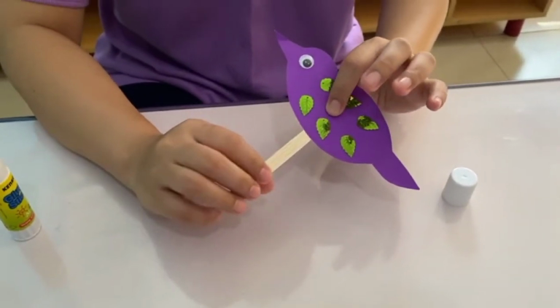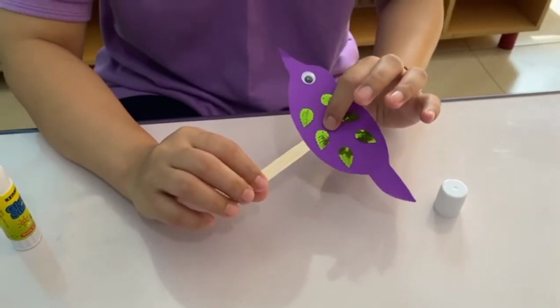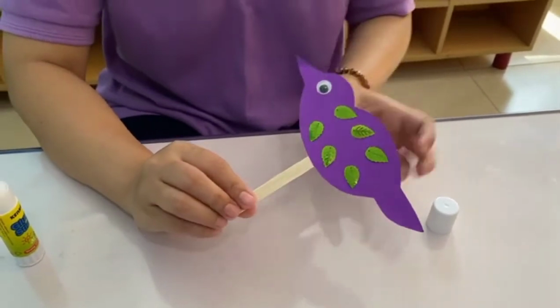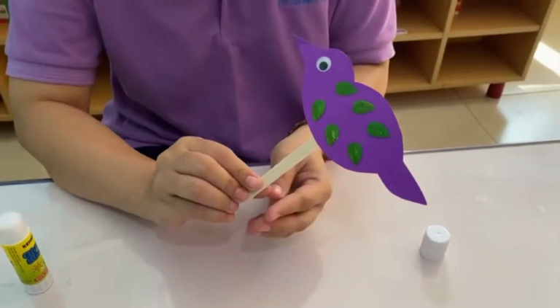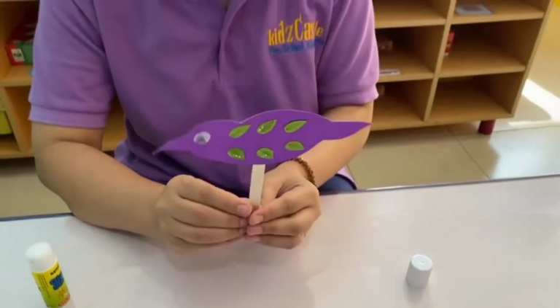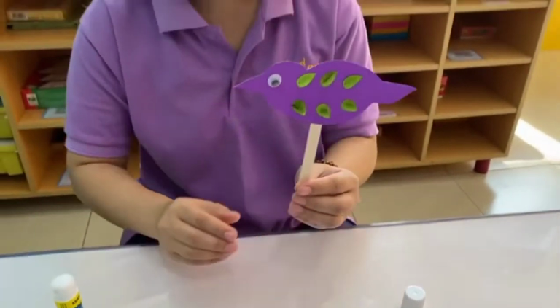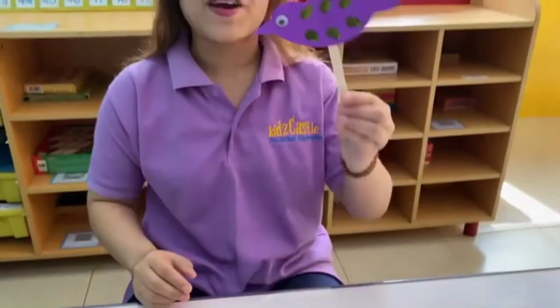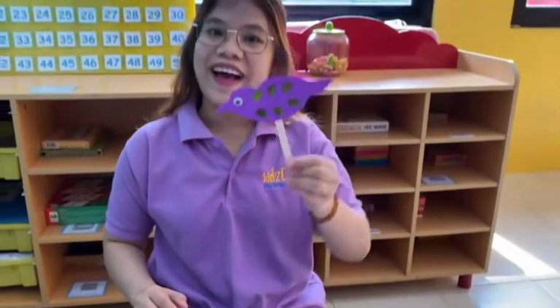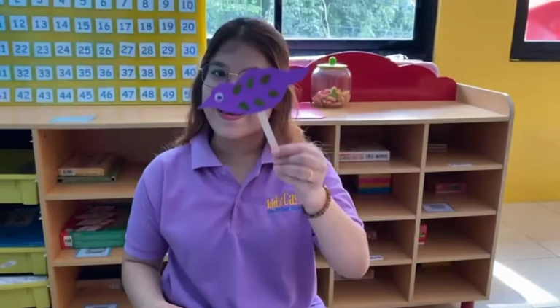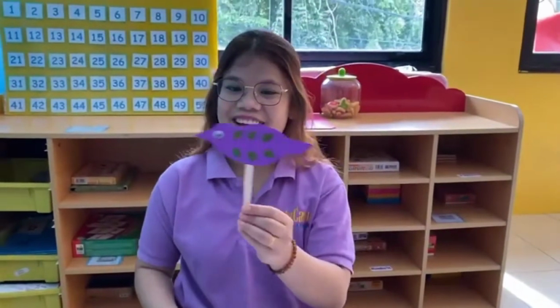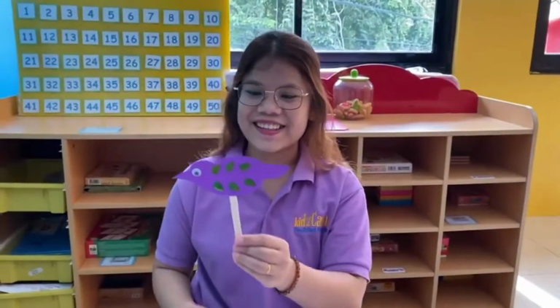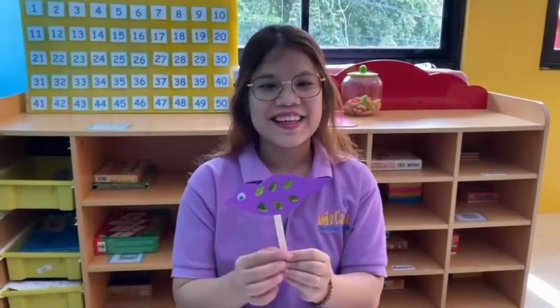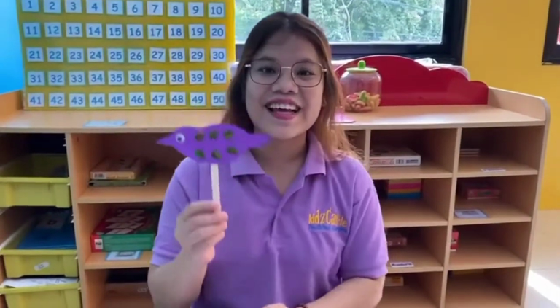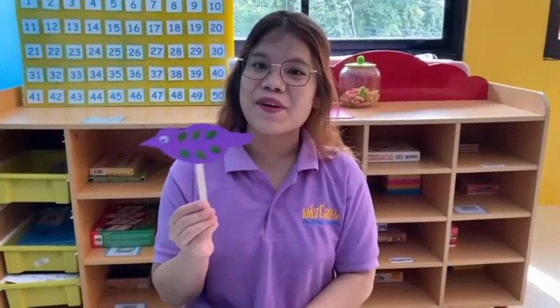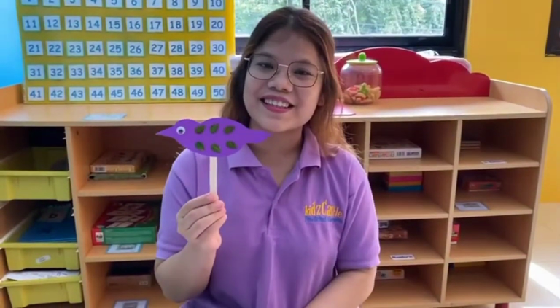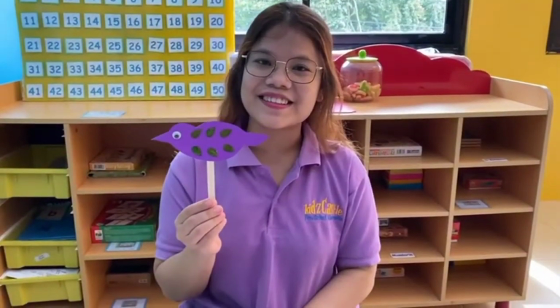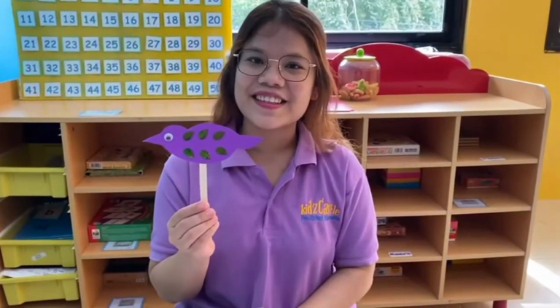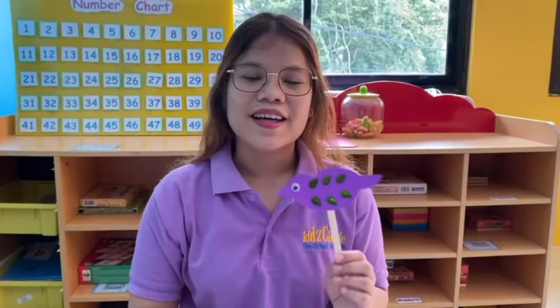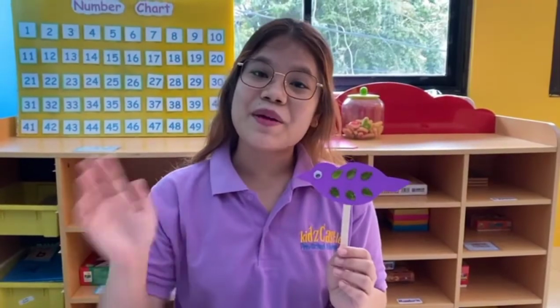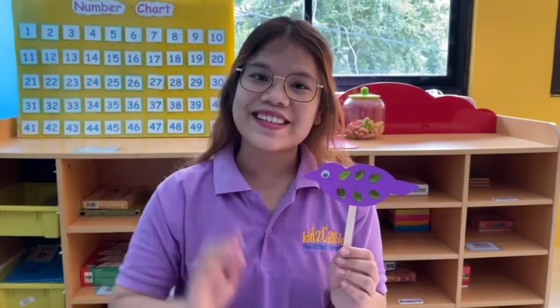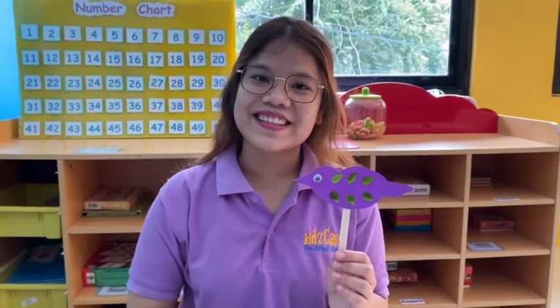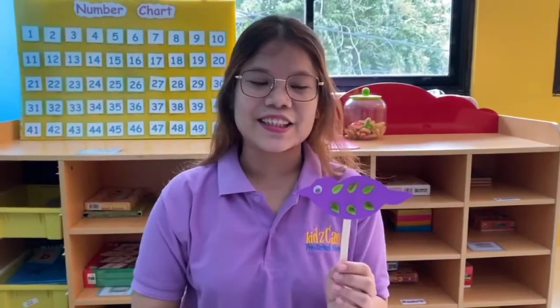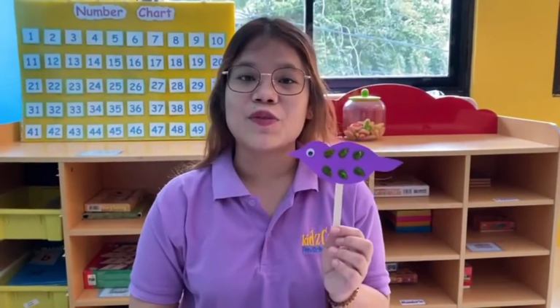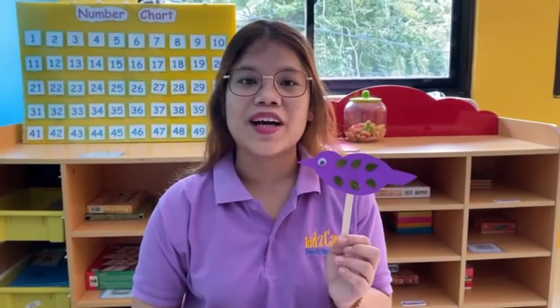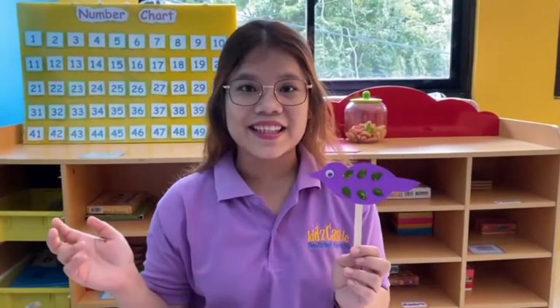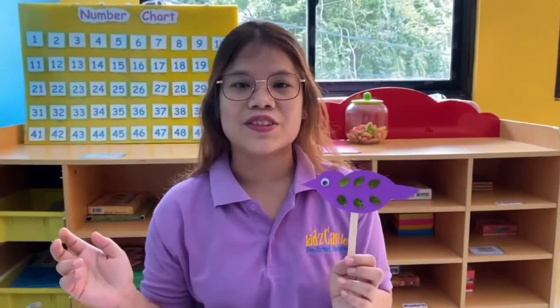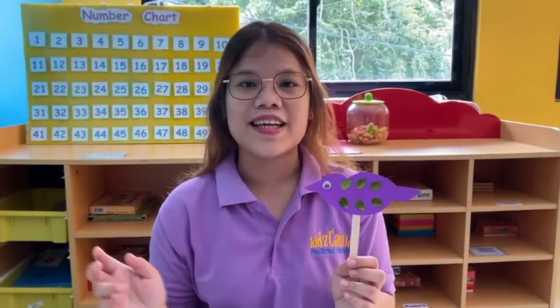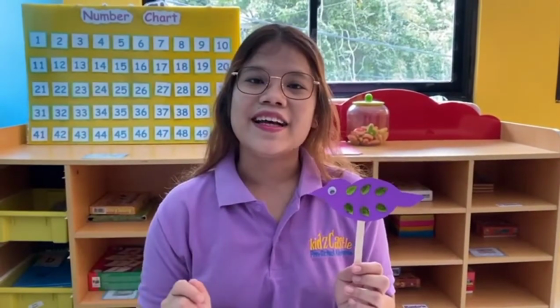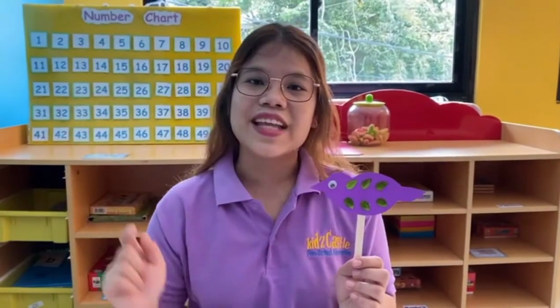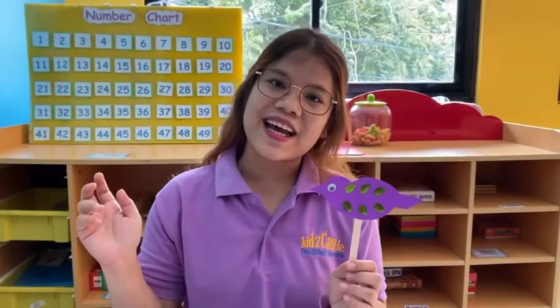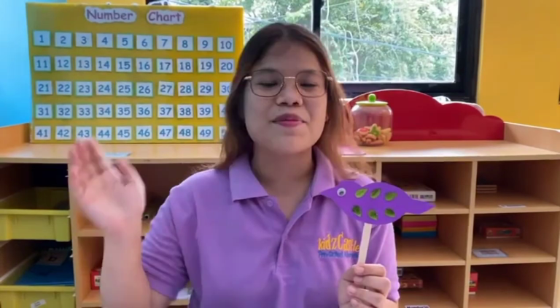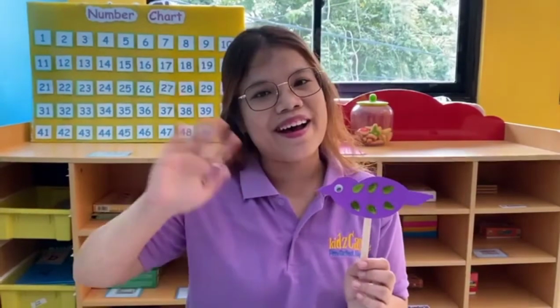See, now our bird can fly! Do you like it, boys and girls? Okay boys and girls, I think that's all for our art and craft today. I'll see you next time — bye bye!